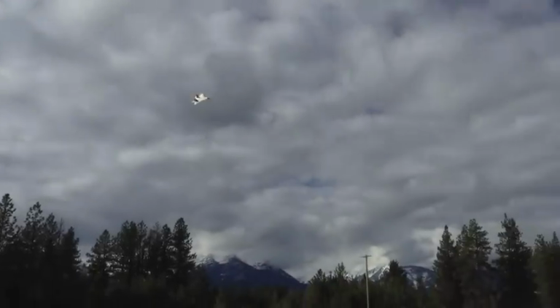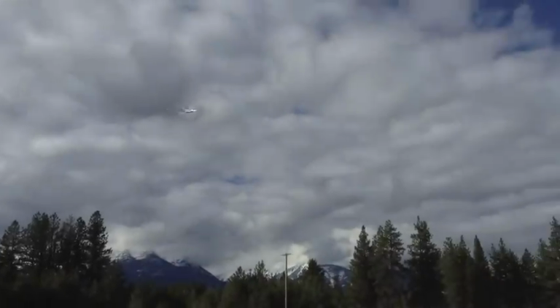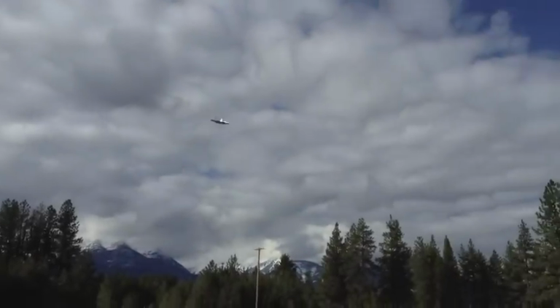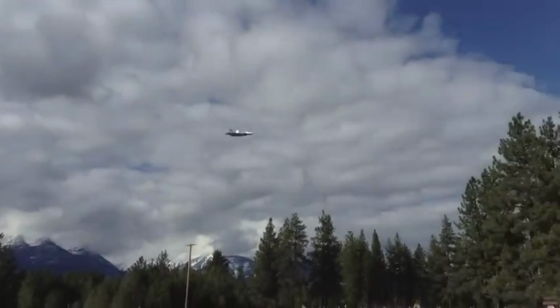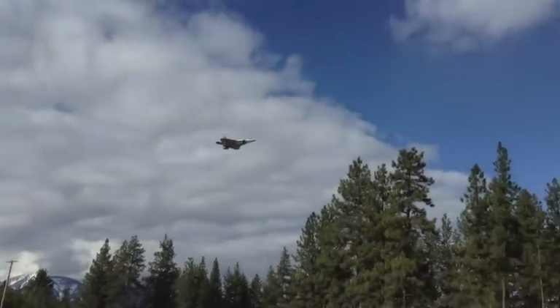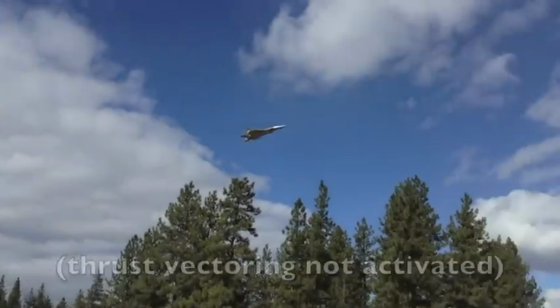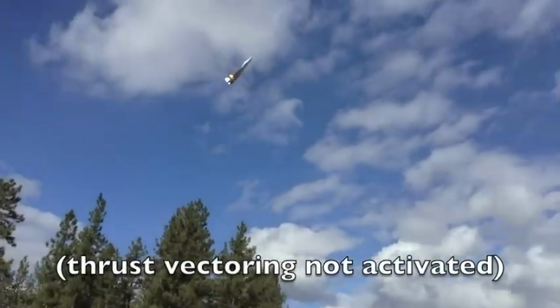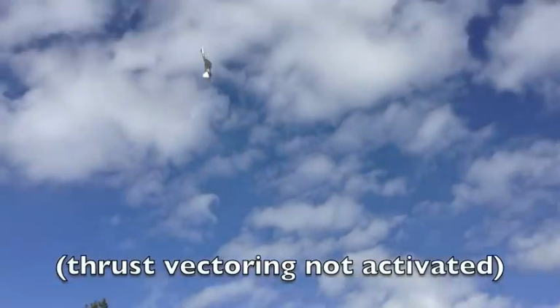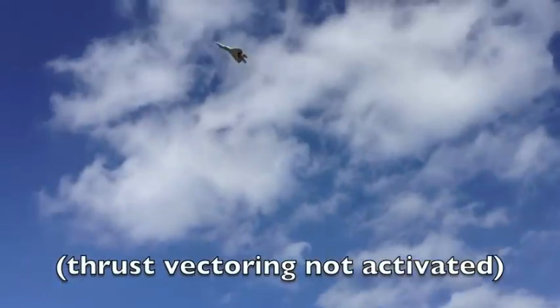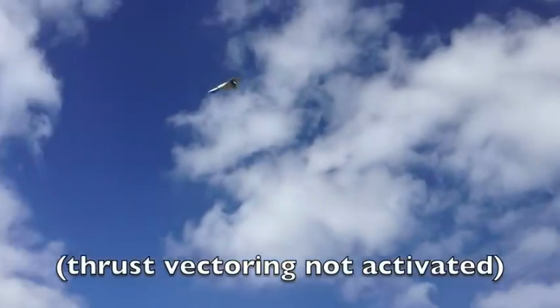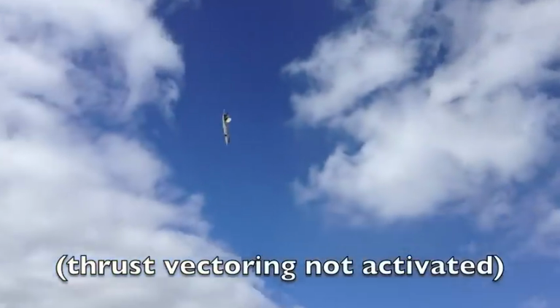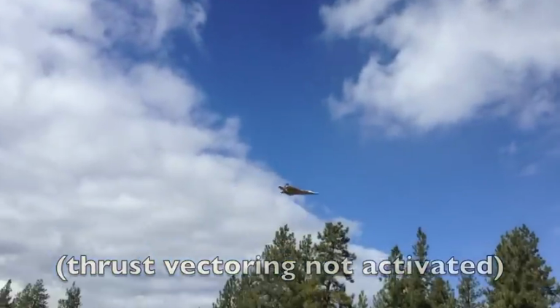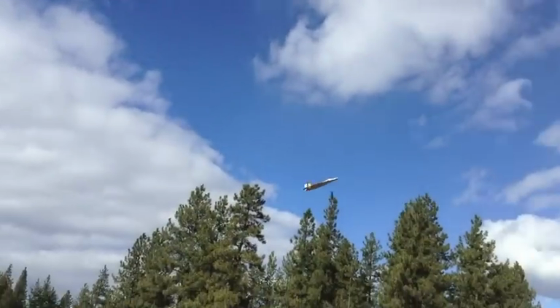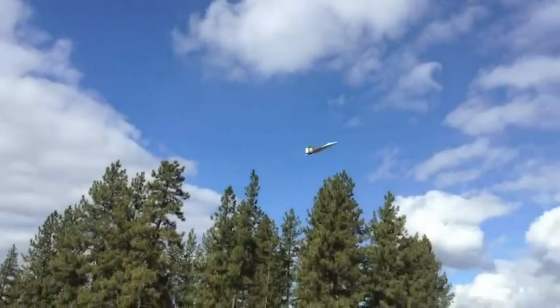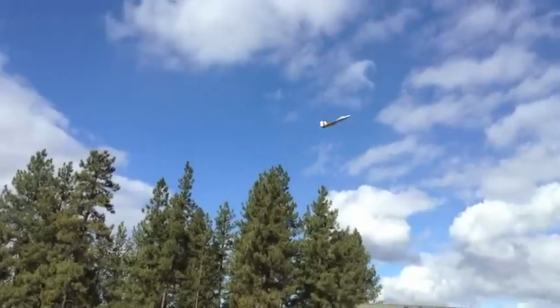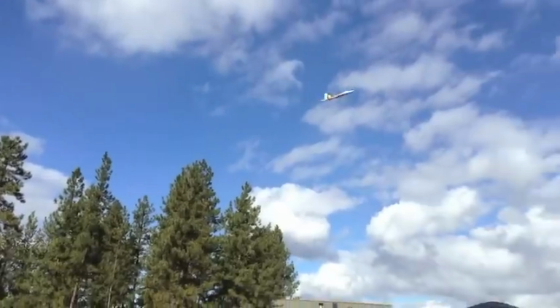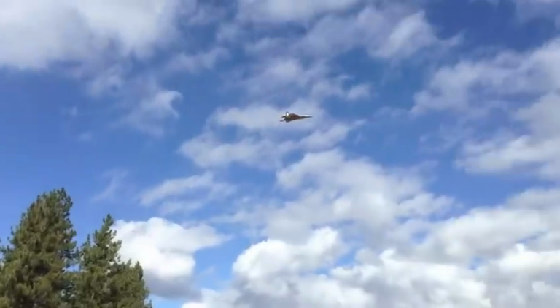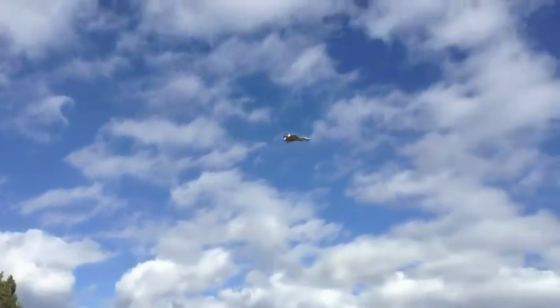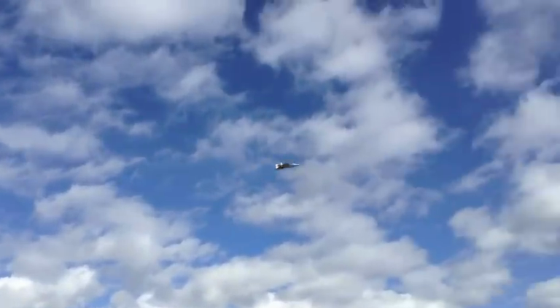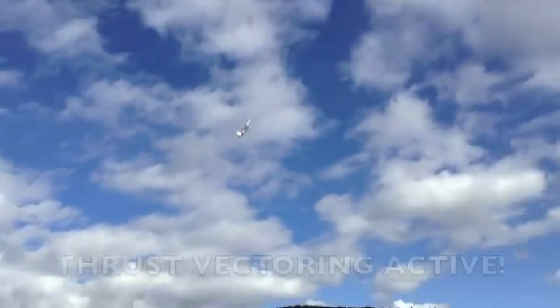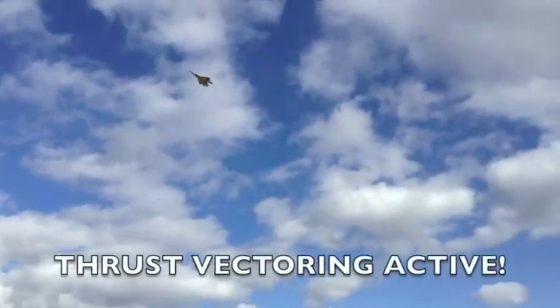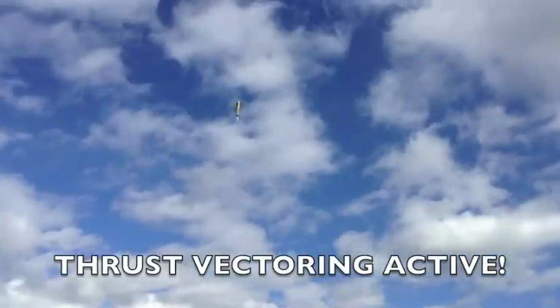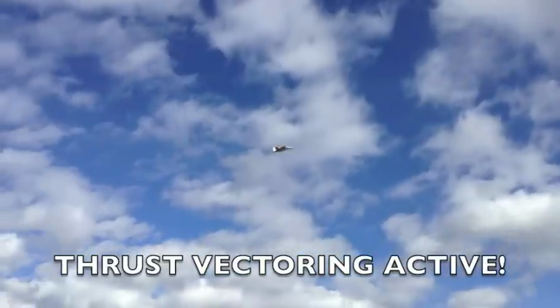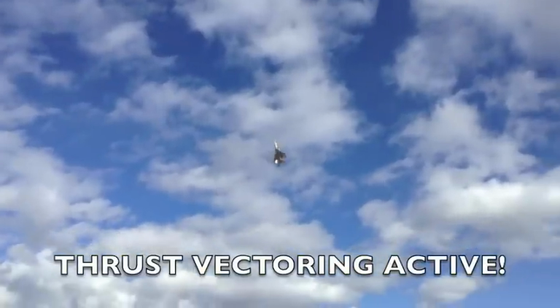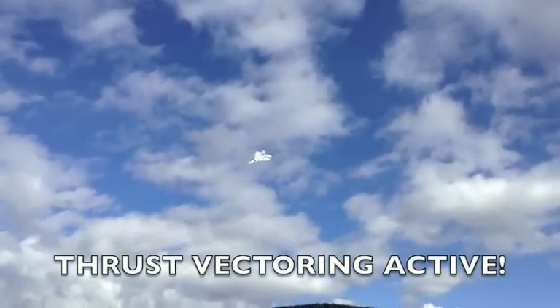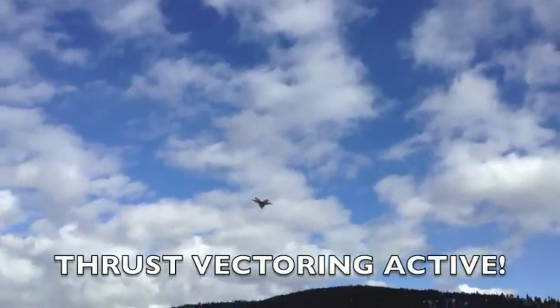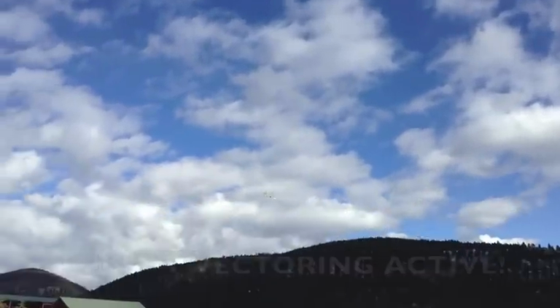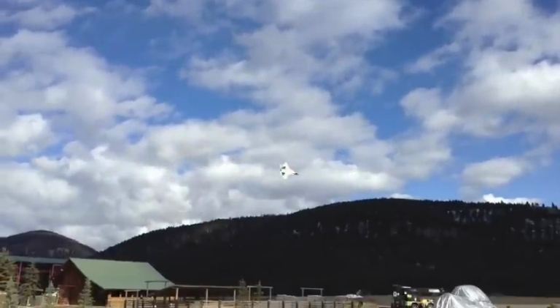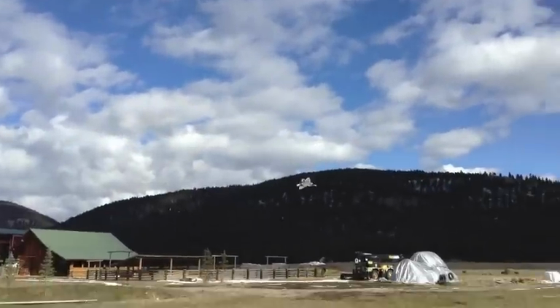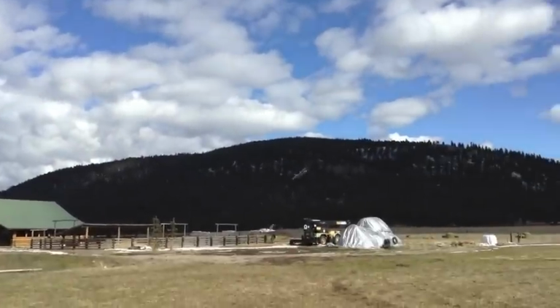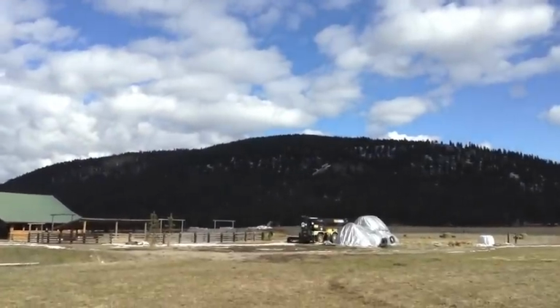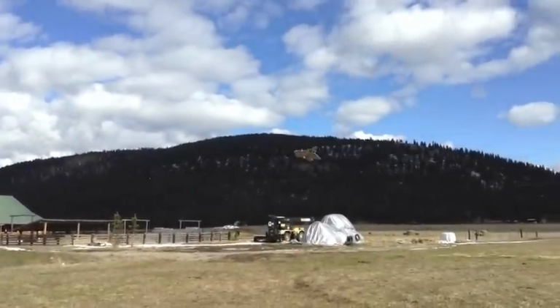Let's try a loop without thrust vectoring. Okay, that was without thrust vectoring. Now turn the thrust vectoring on — you've got a lot more agility.